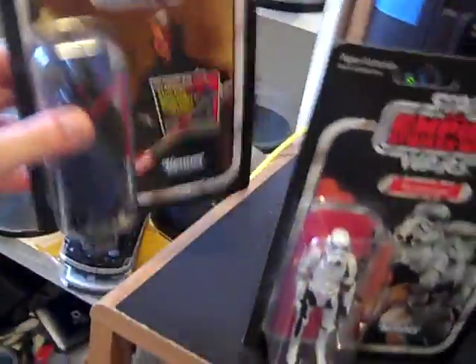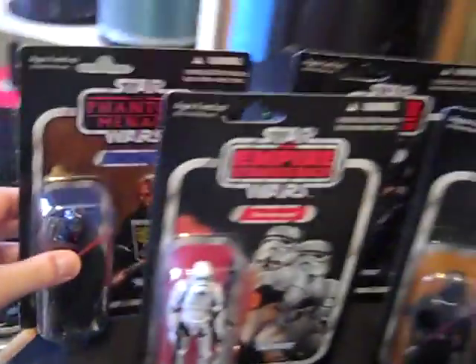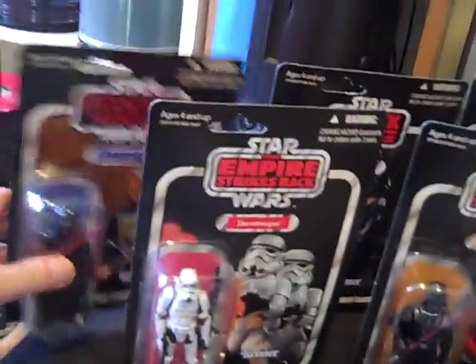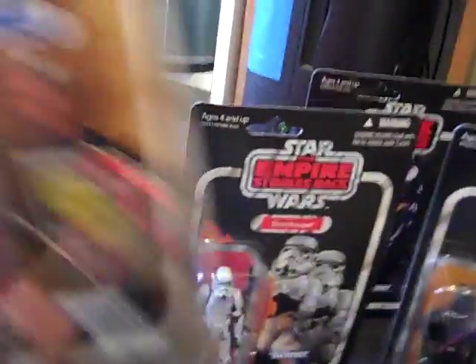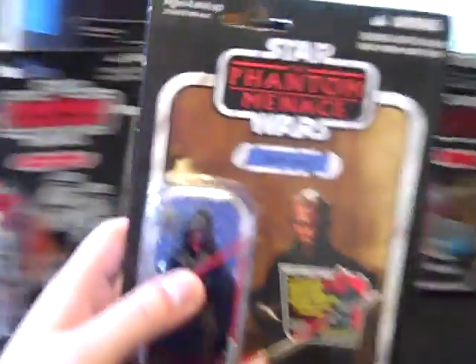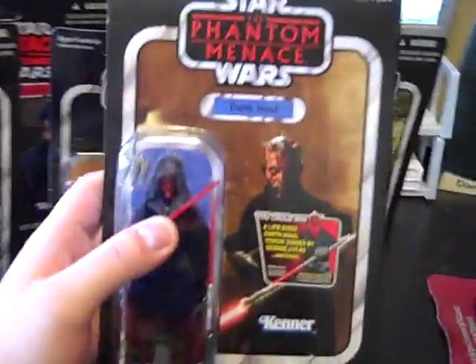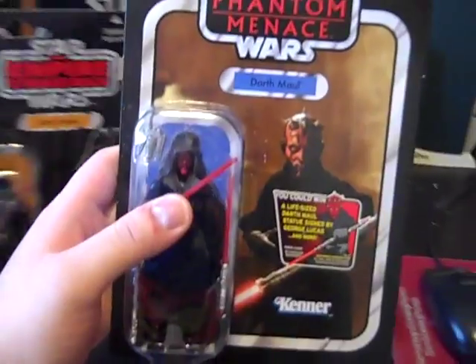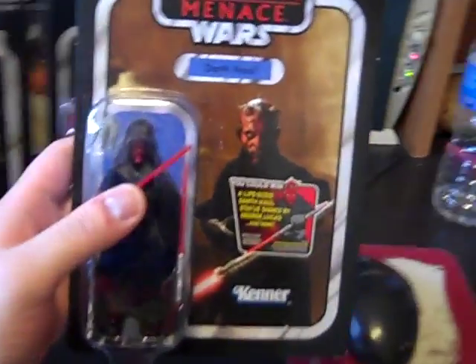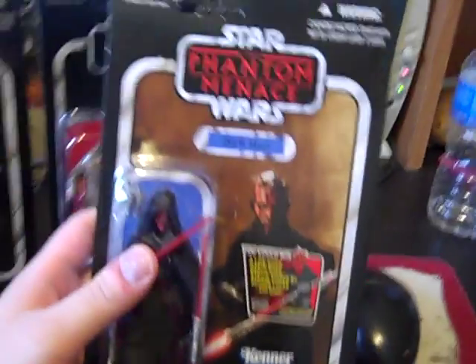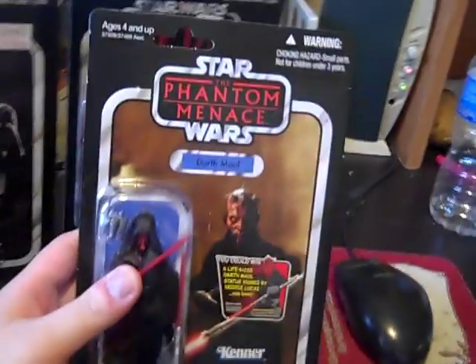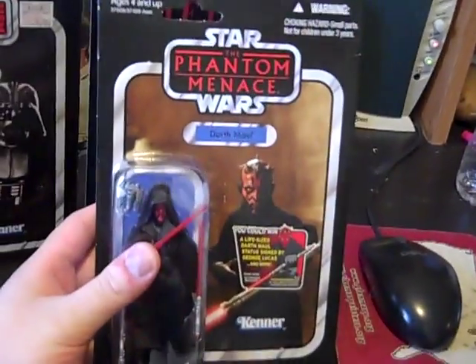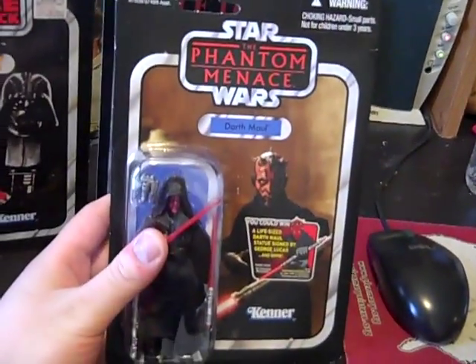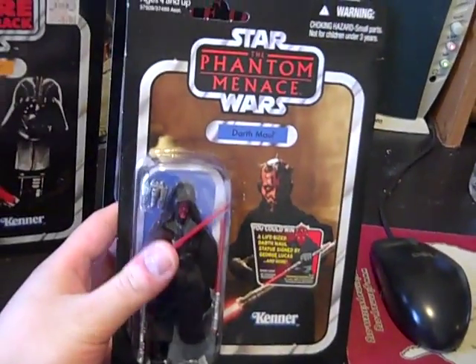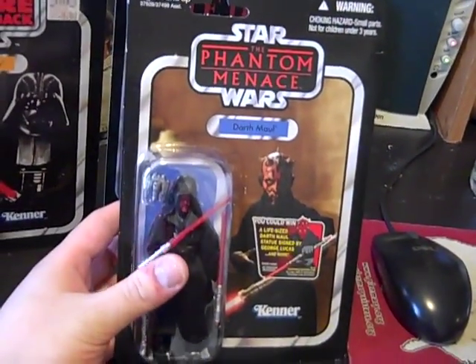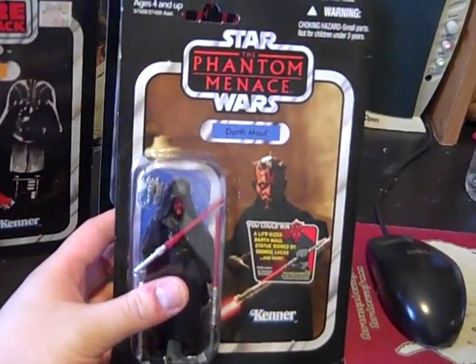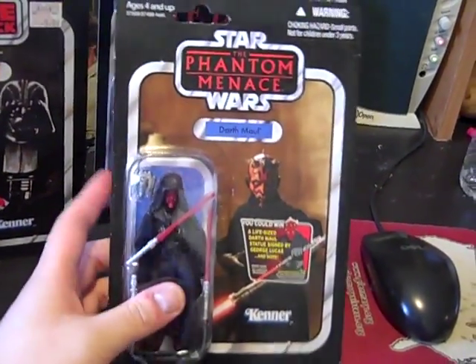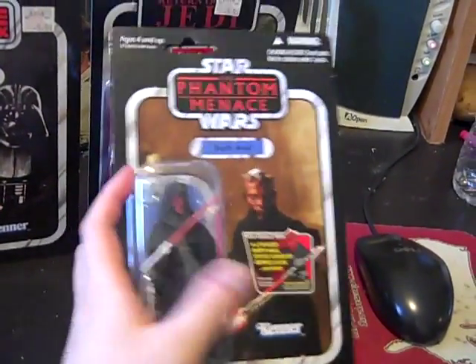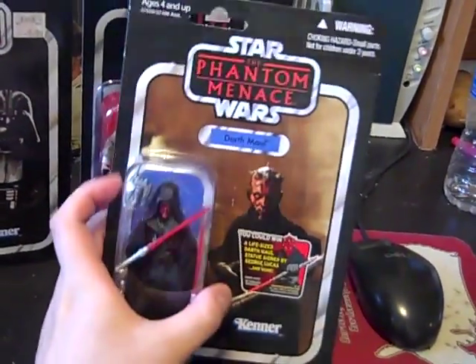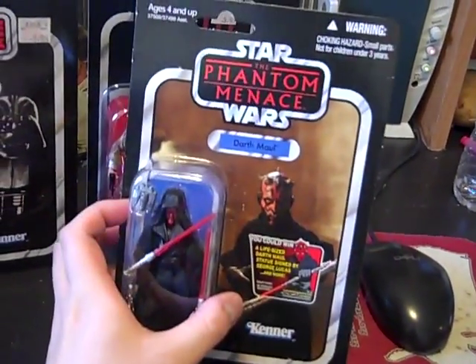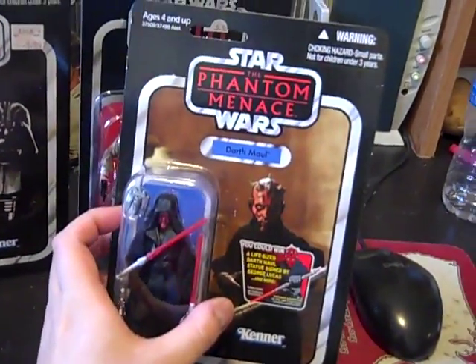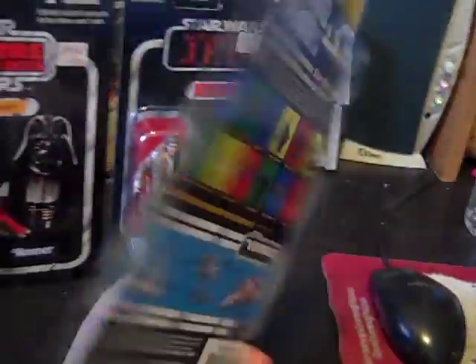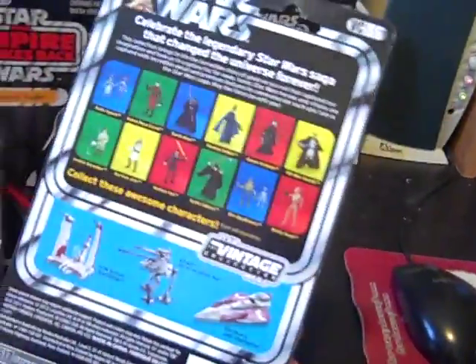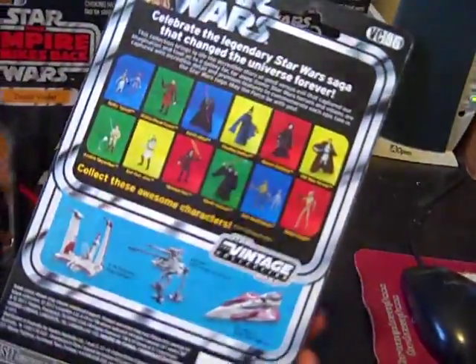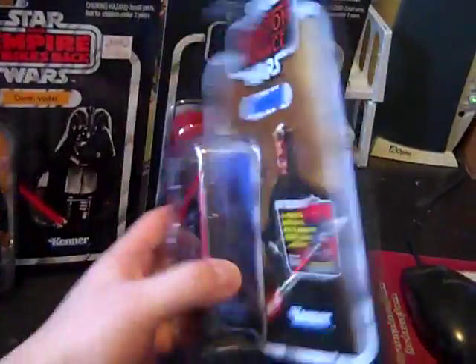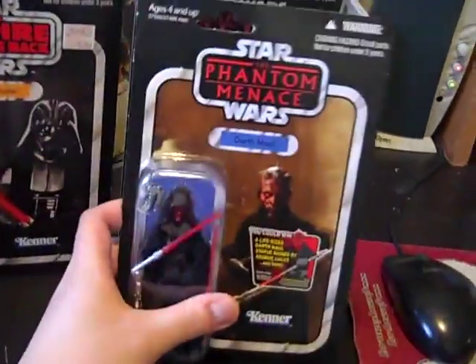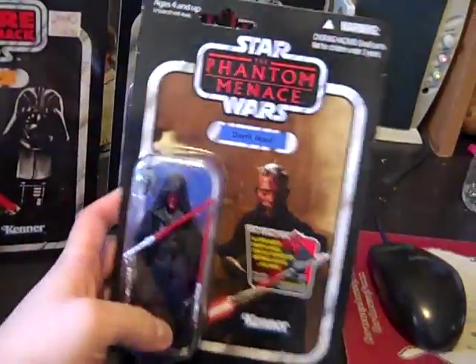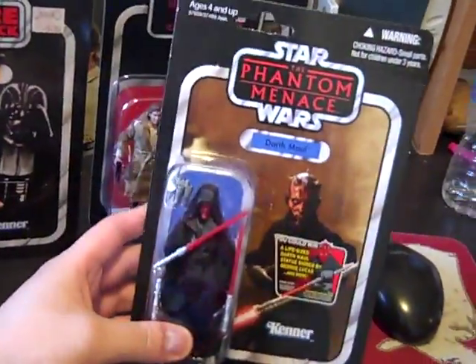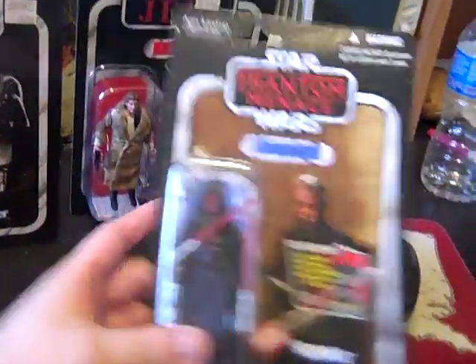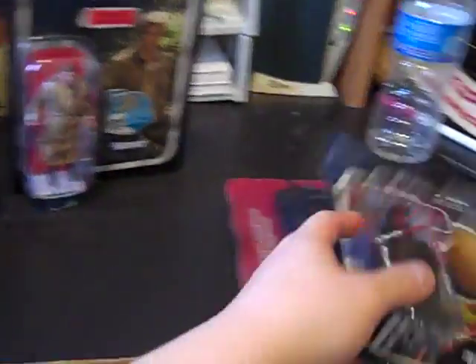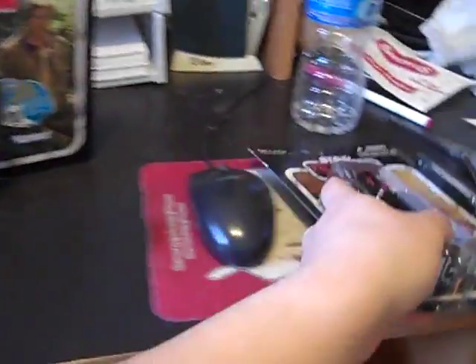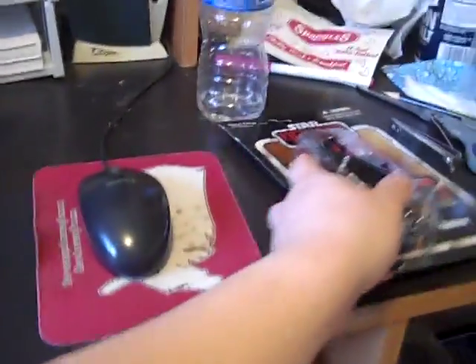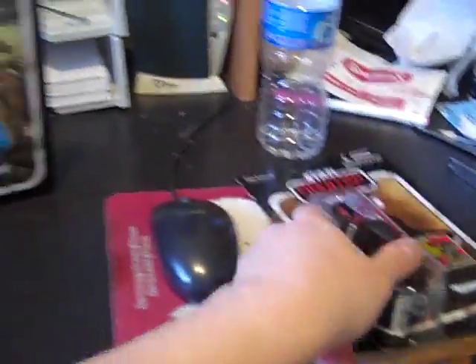Let's start from Episode 1, Phantom Menace — Darth Maul. He was the last one, so I was like, you know what? I'm just gonna go ahead and buy him. So there it is, Phantom Menace.